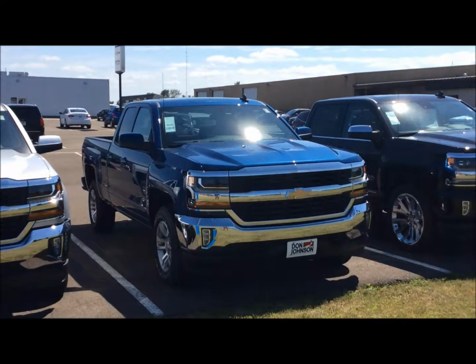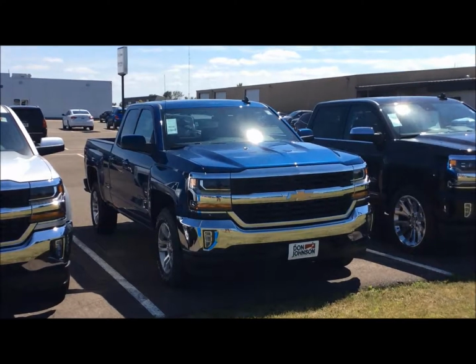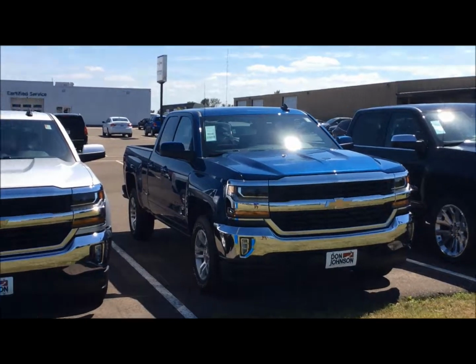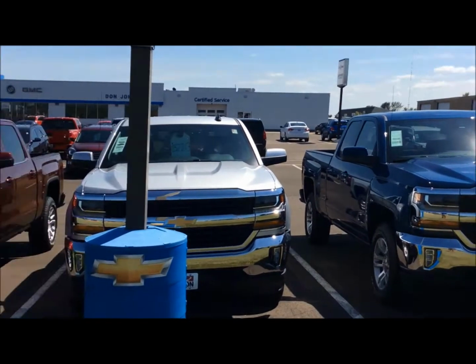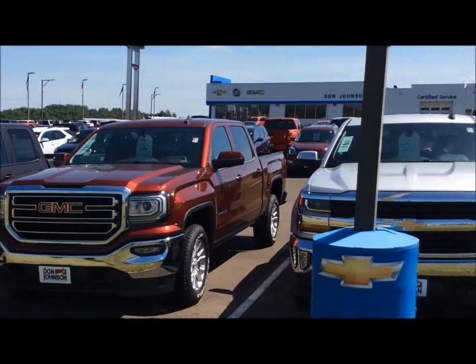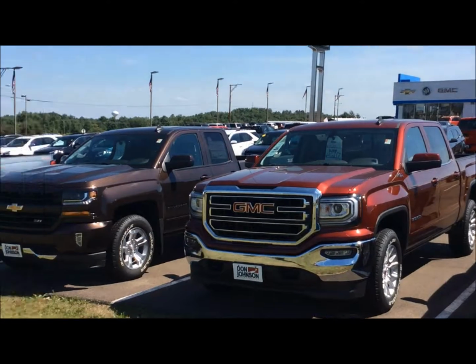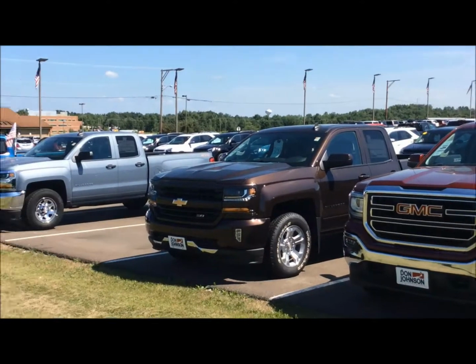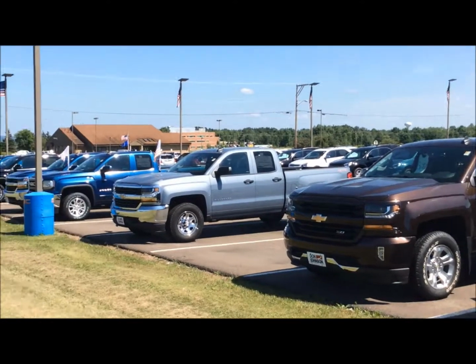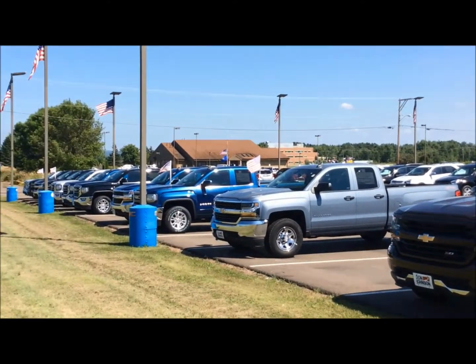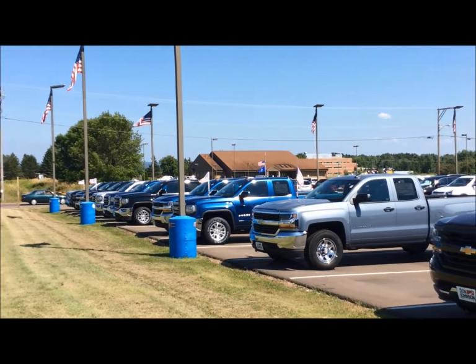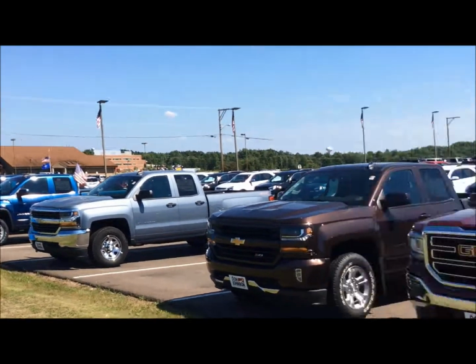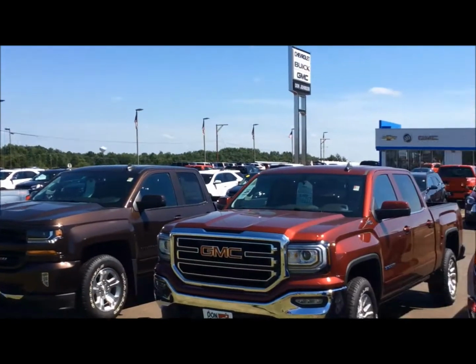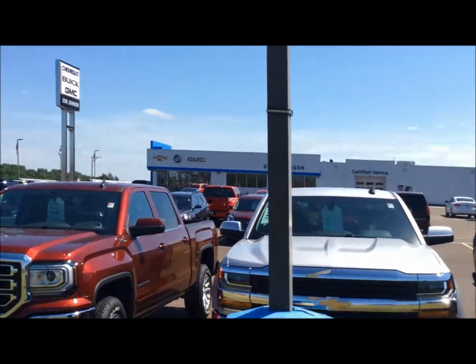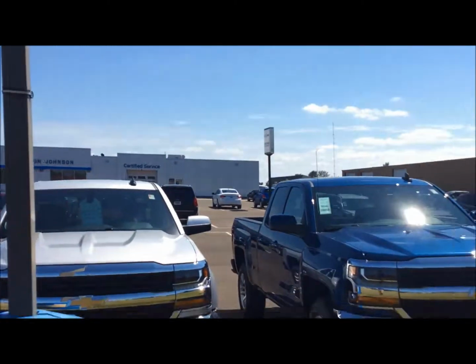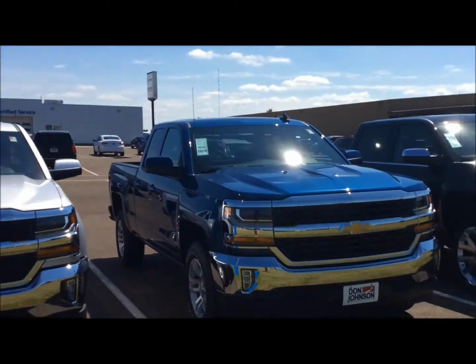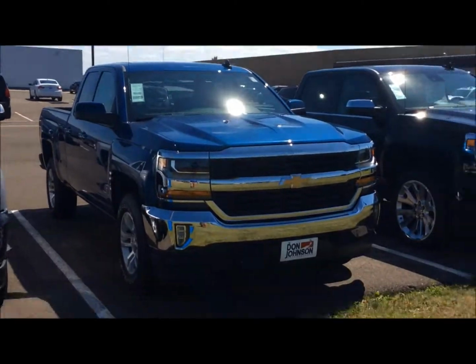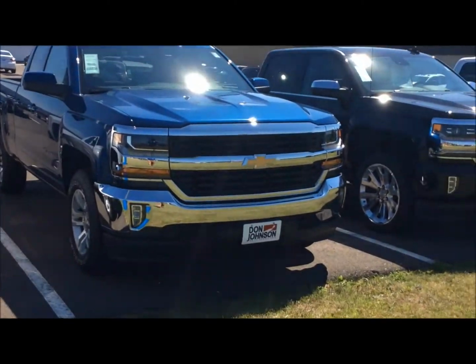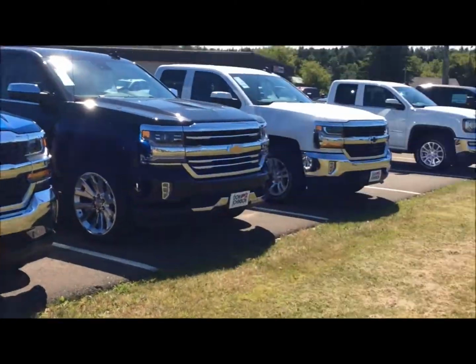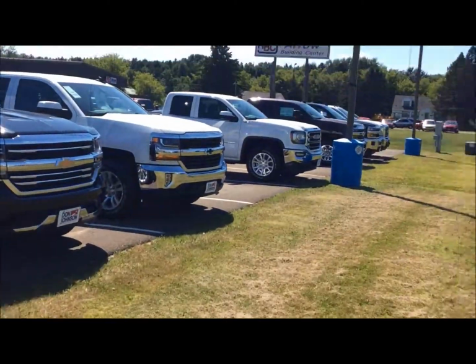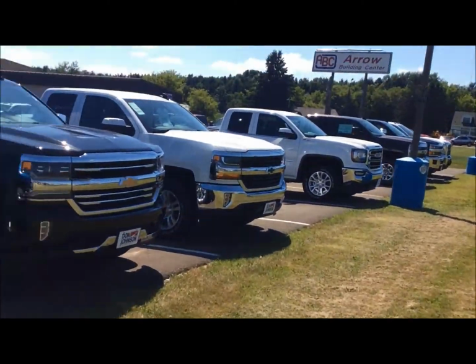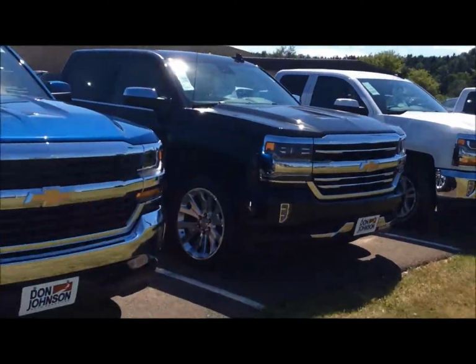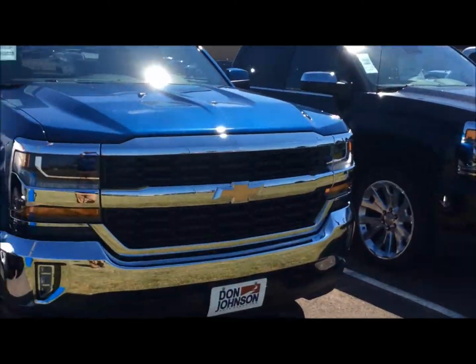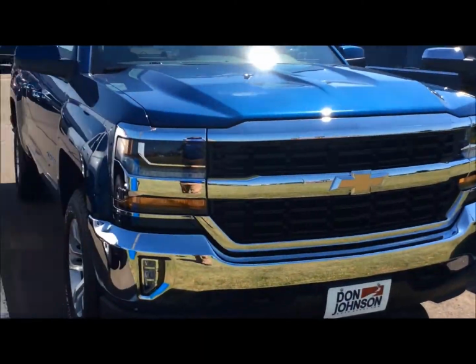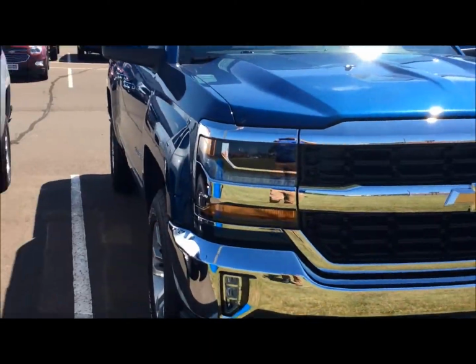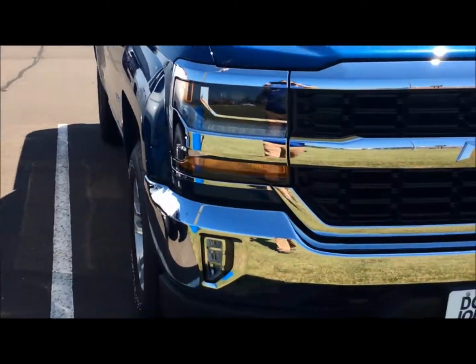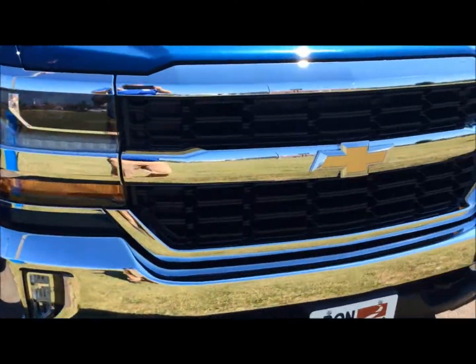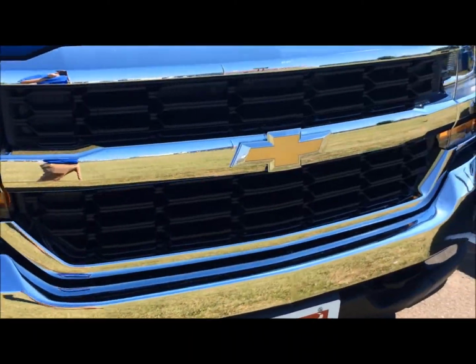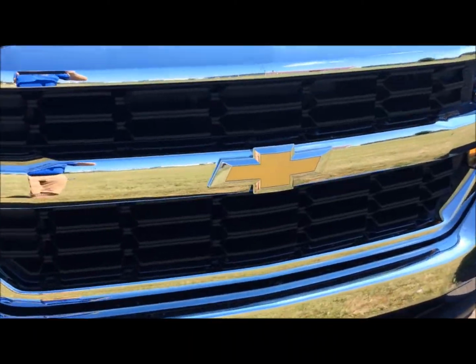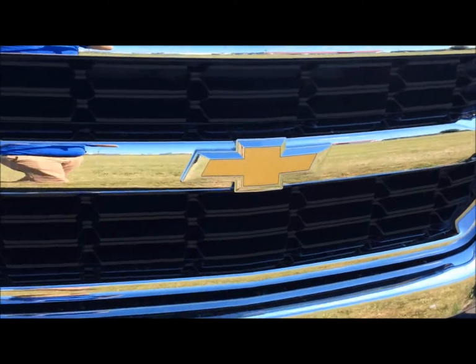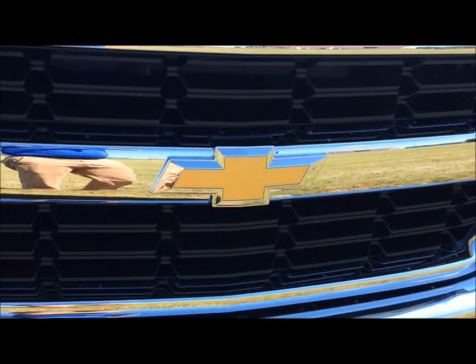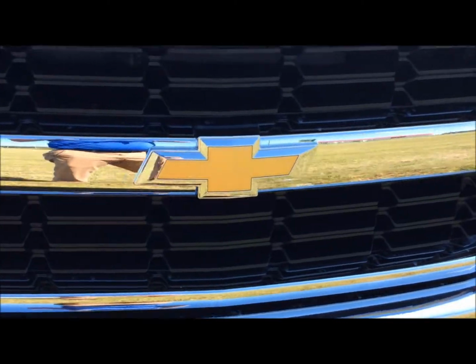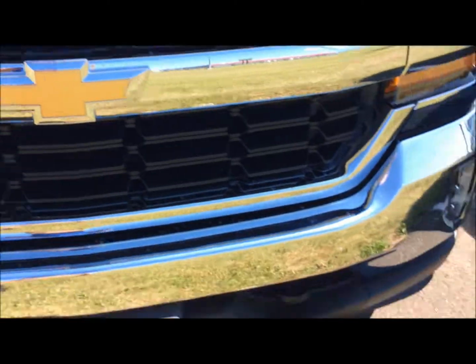Hey everybody, George with Don Johnson Motors. Look at the inventory of trucks and cars we got out here today. All kinds of it — three quarter tons, half tons. I want to focus in on this one right here.